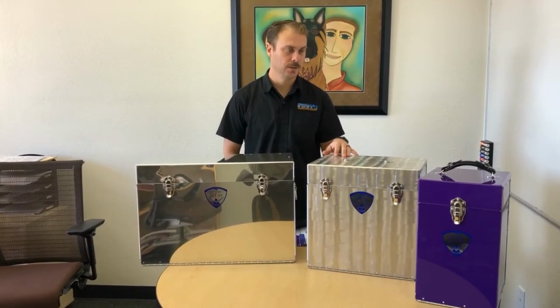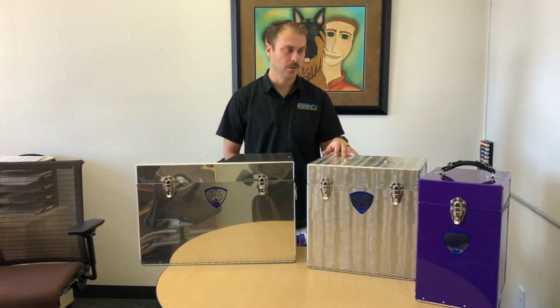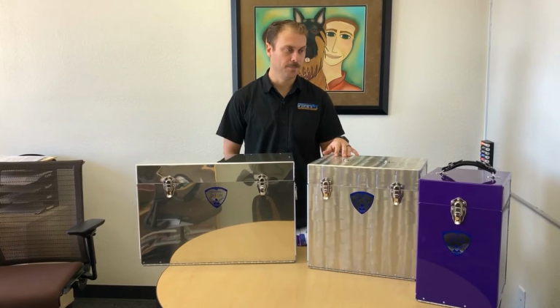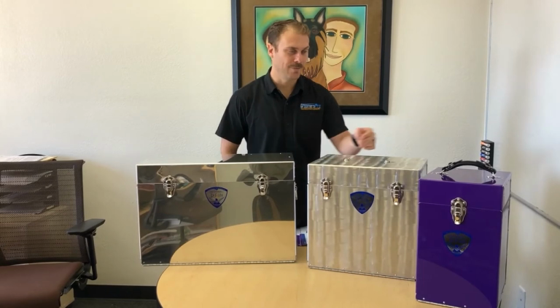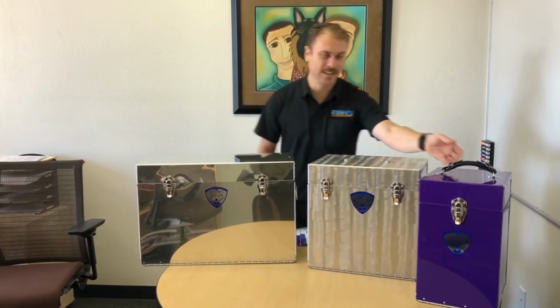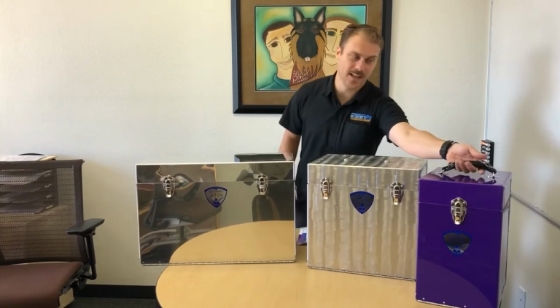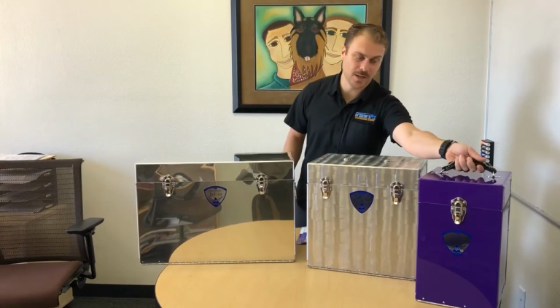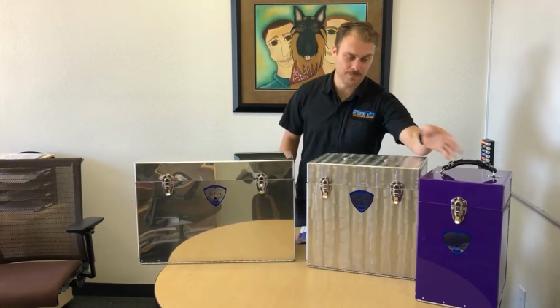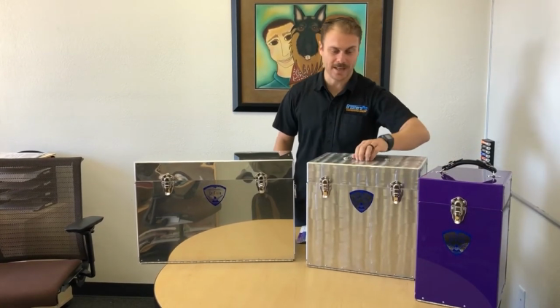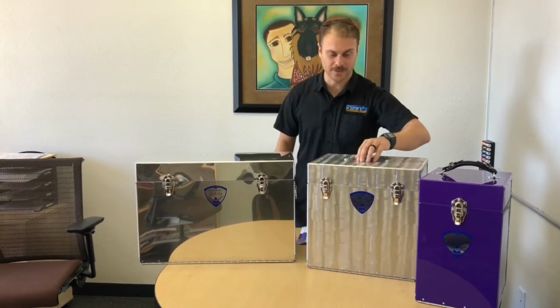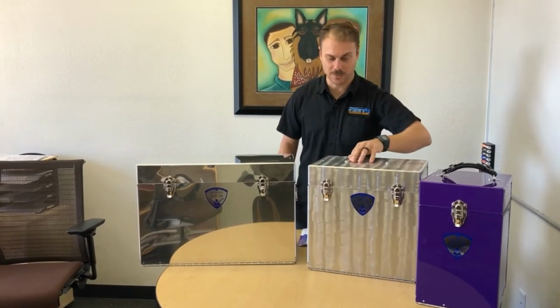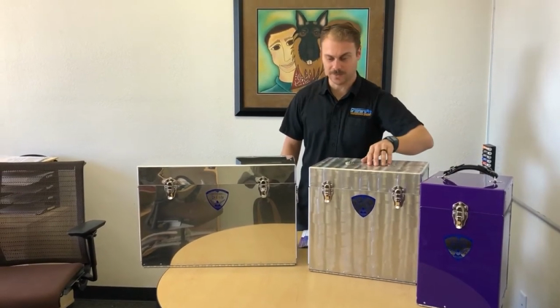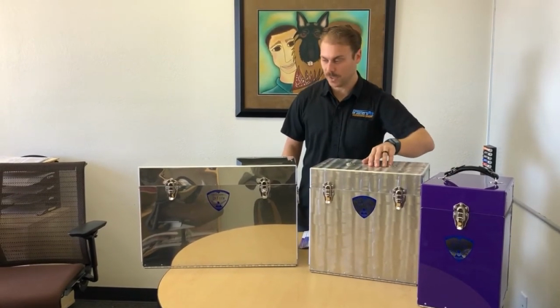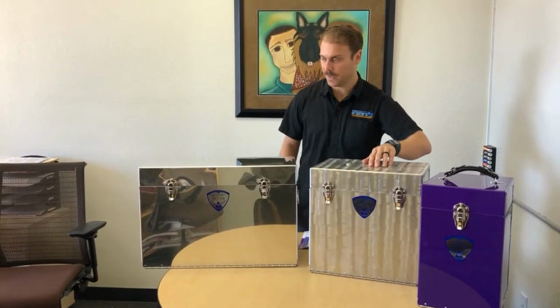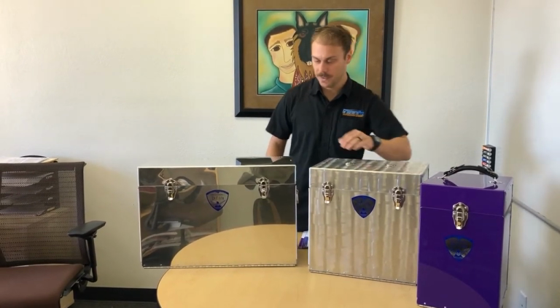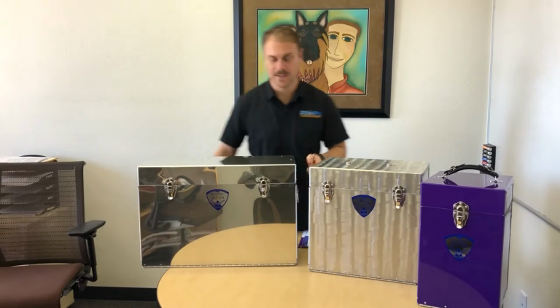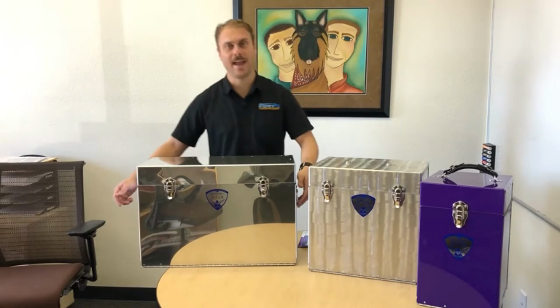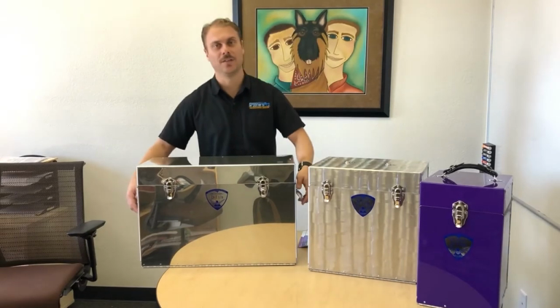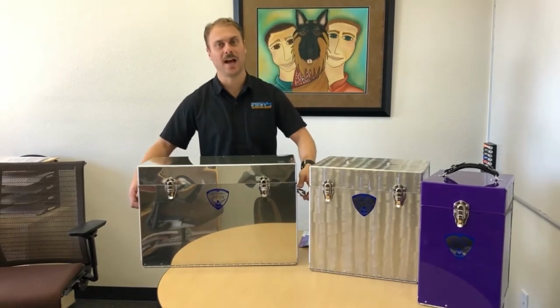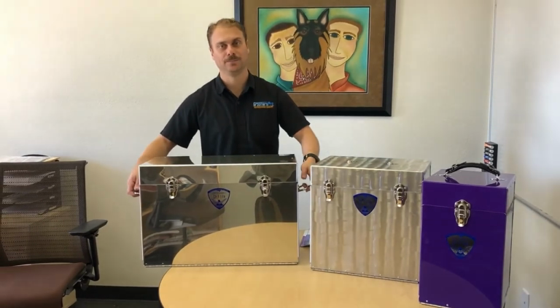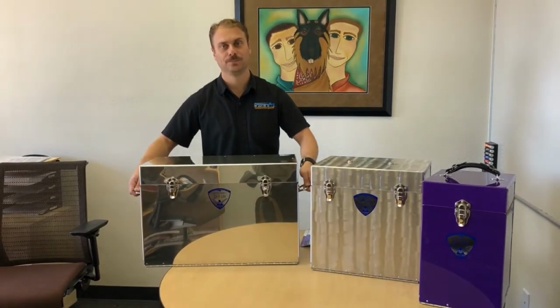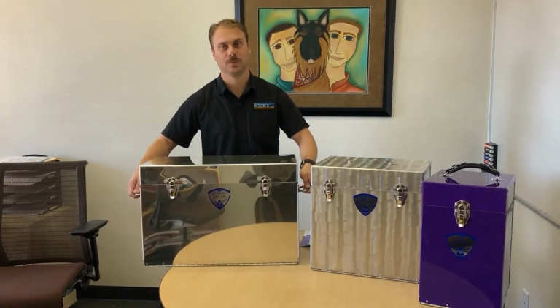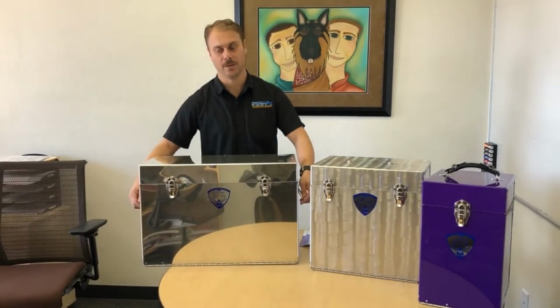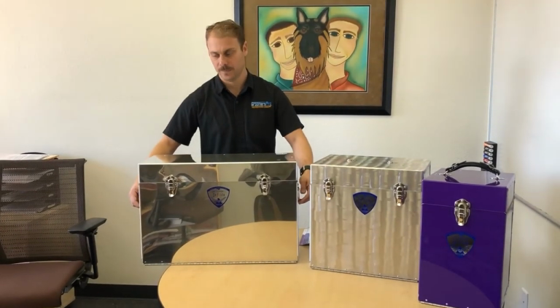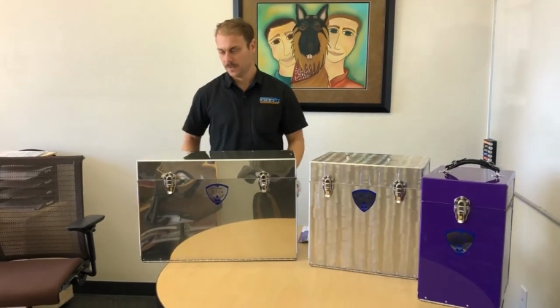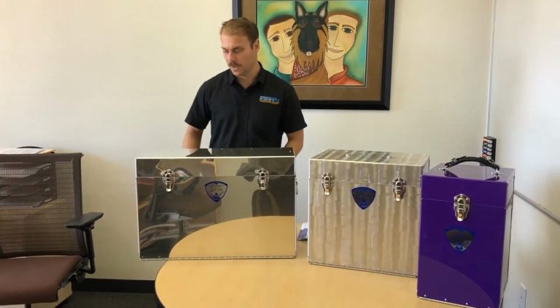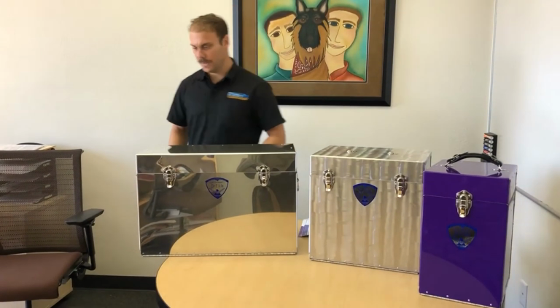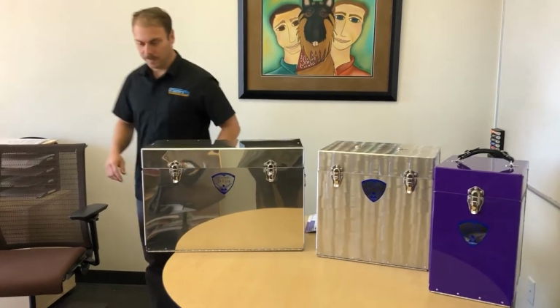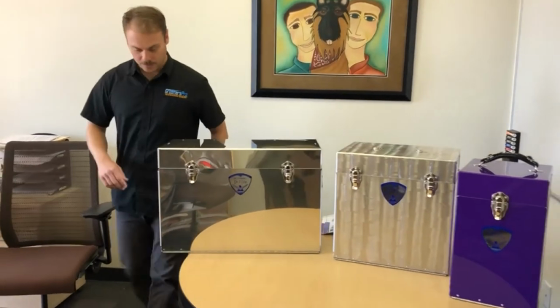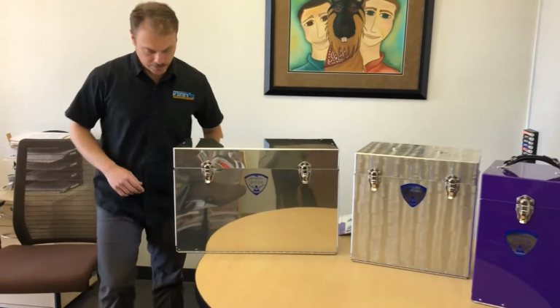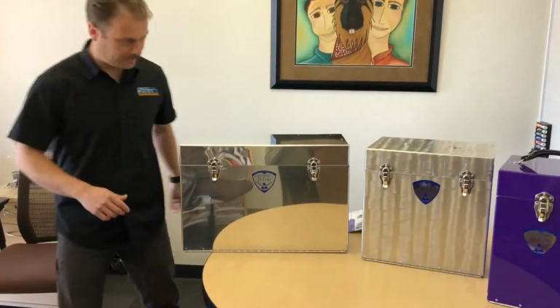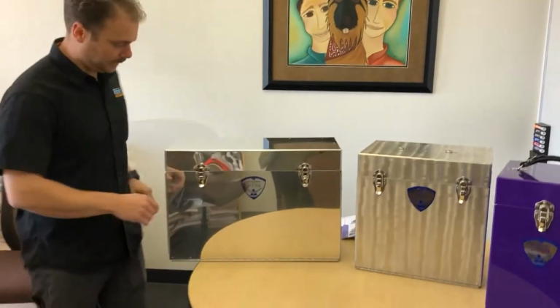They have a really nice handle up top. This one has a handle as well — we haven't put it on here yet — and these have a handle on the side right here. So I'm going to go ahead and open this one for you guys to see inside.